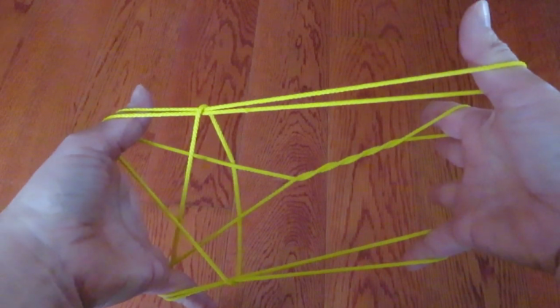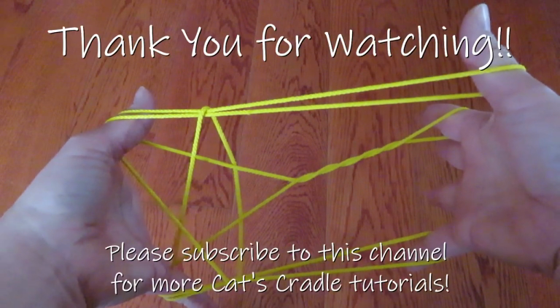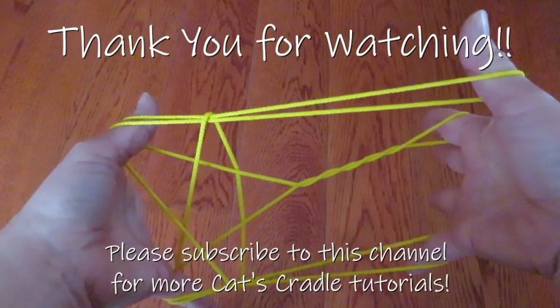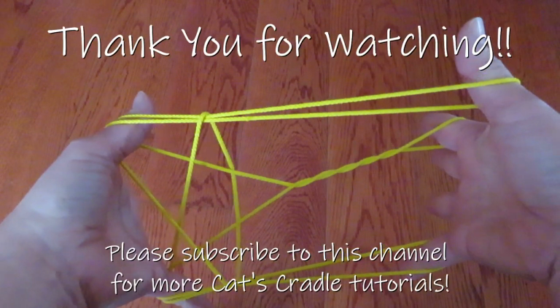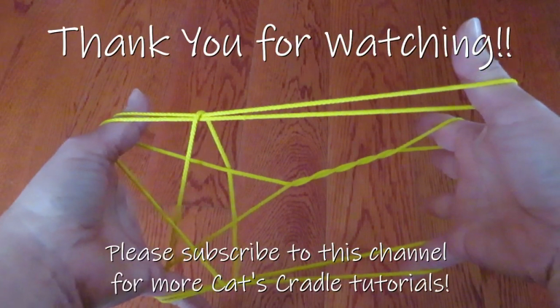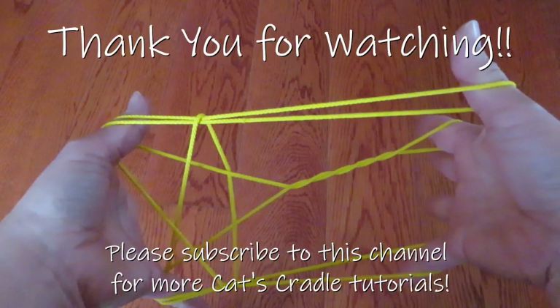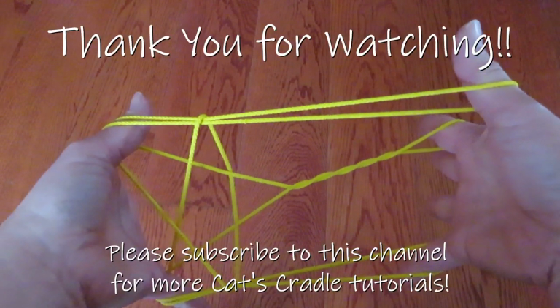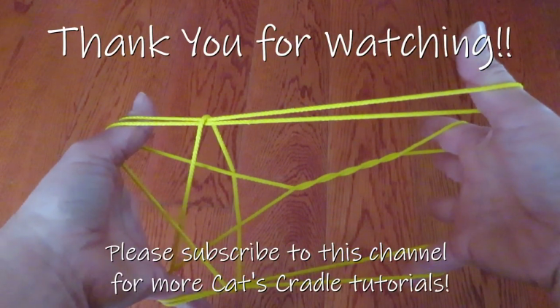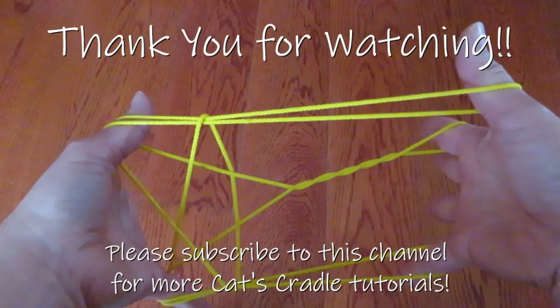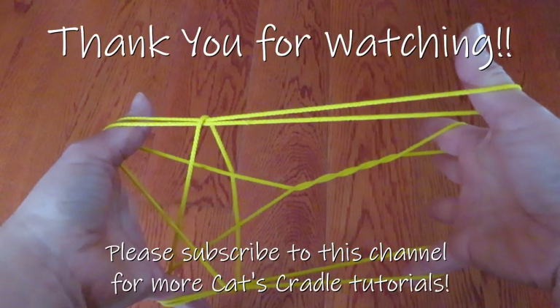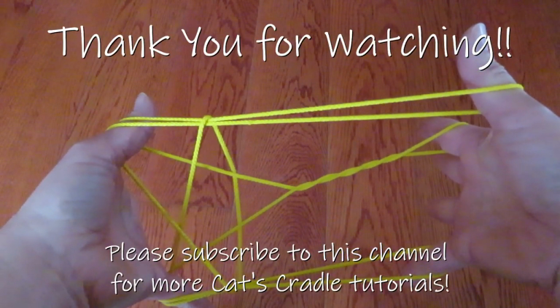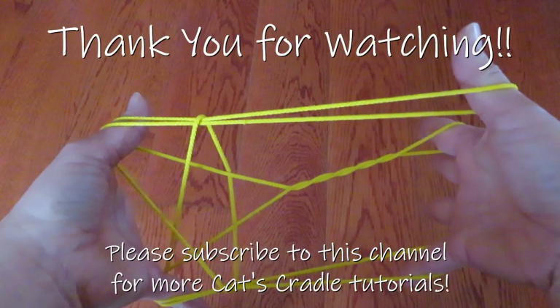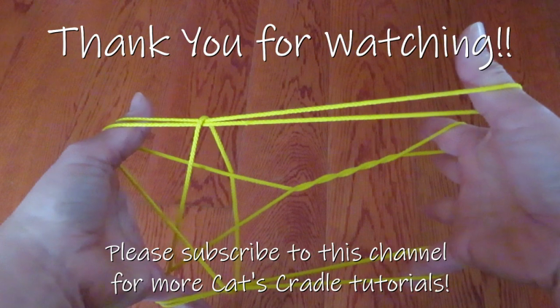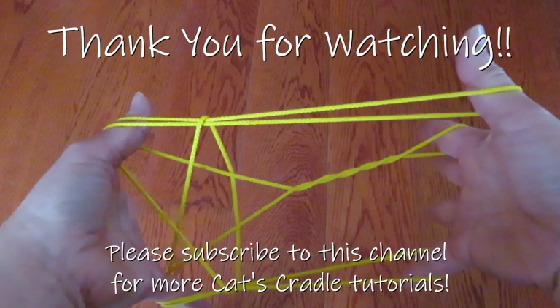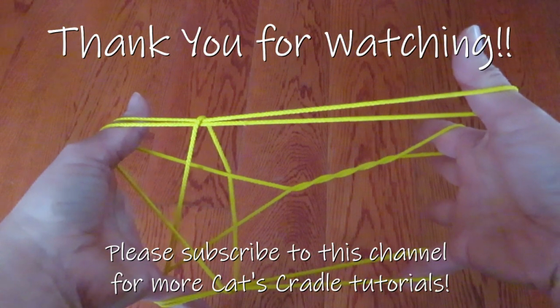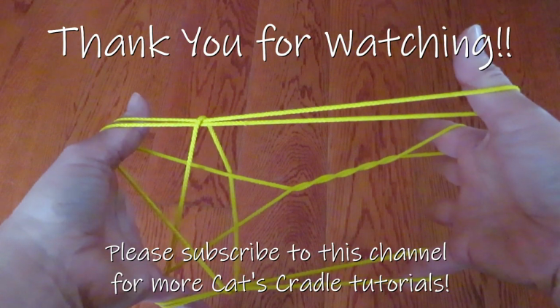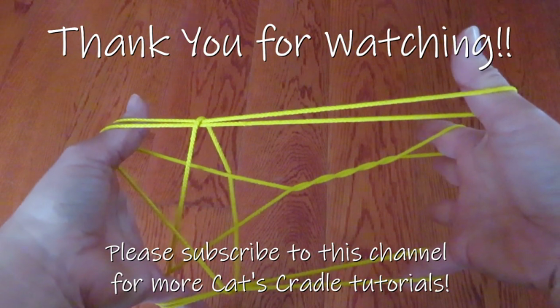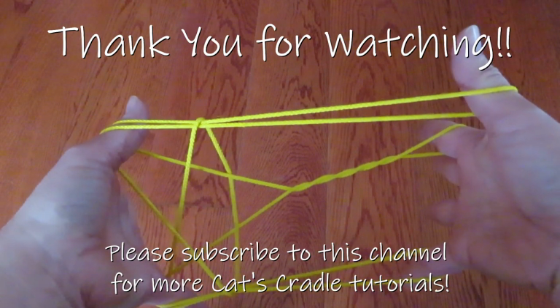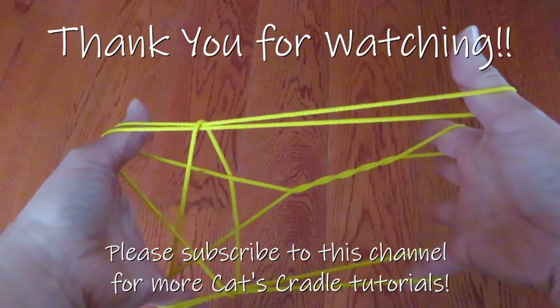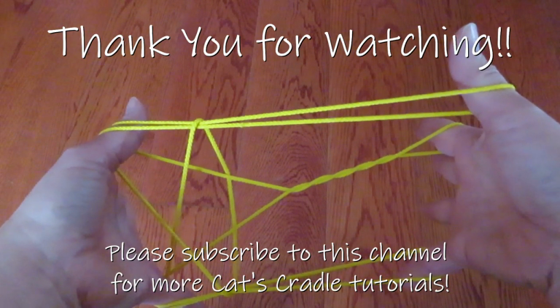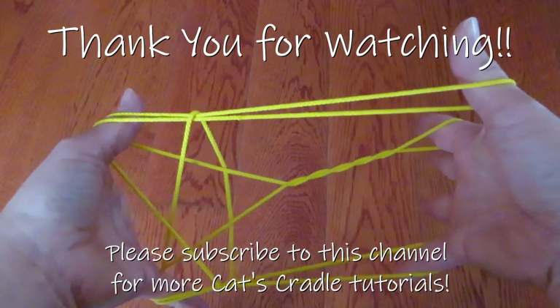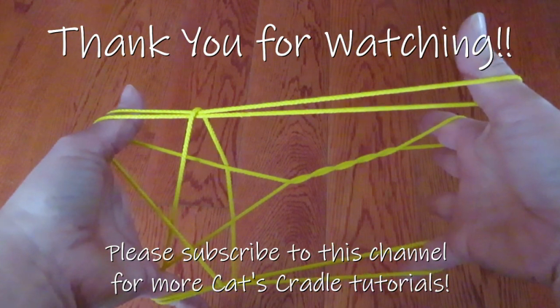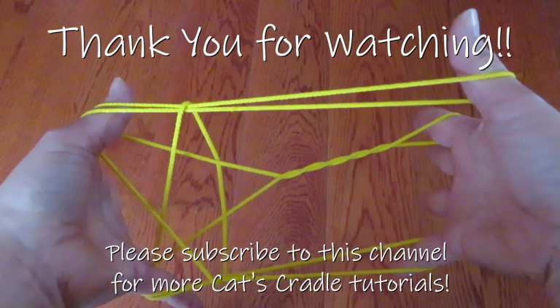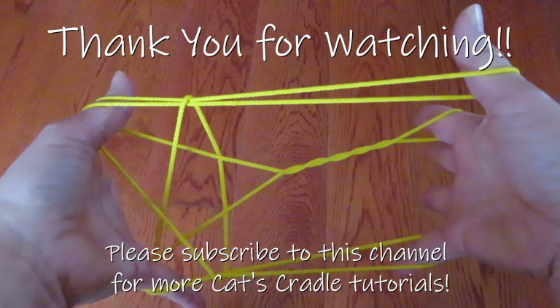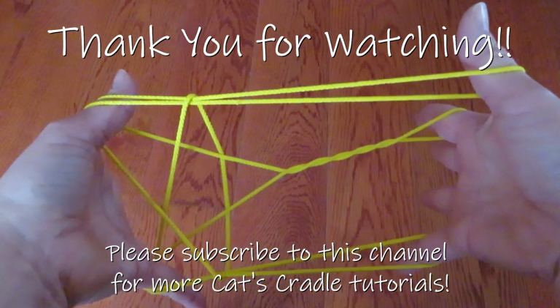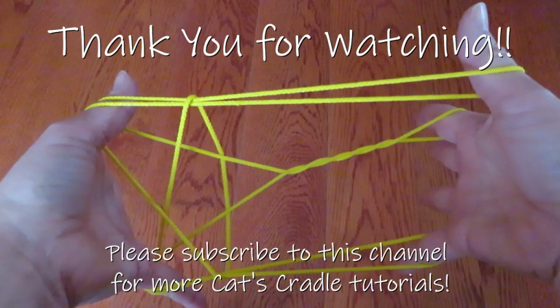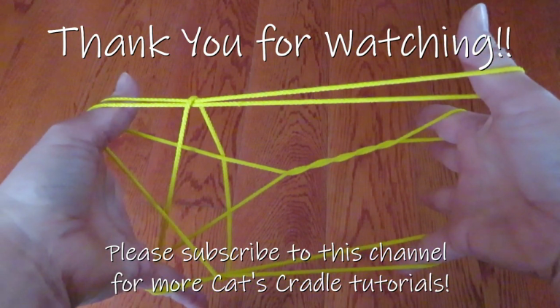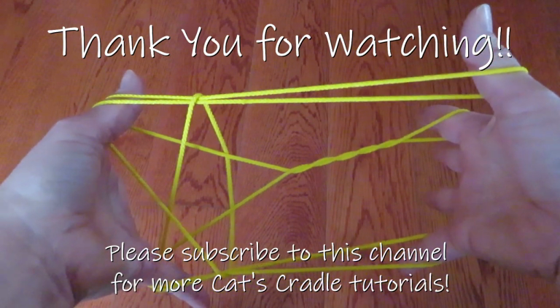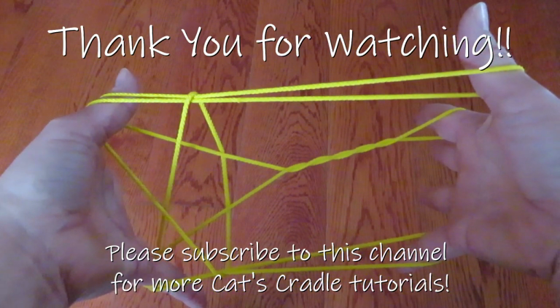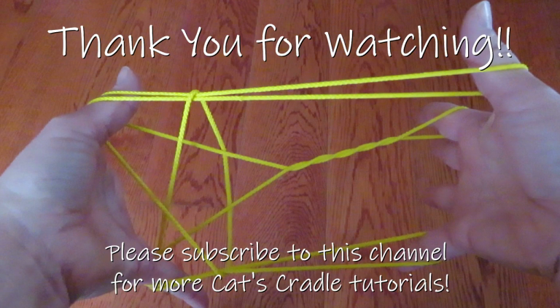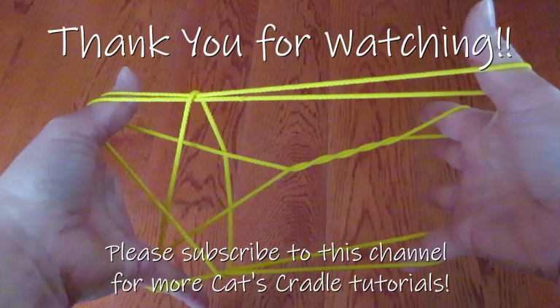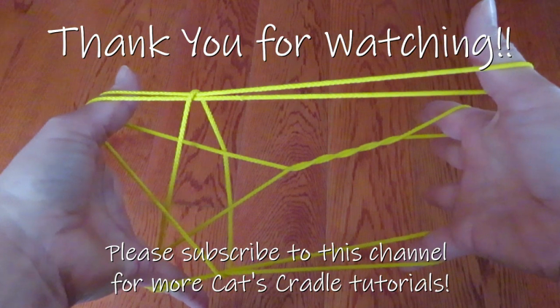I hope you liked this shooting star tutorial and that you will try it yourself. Thank you for watching.